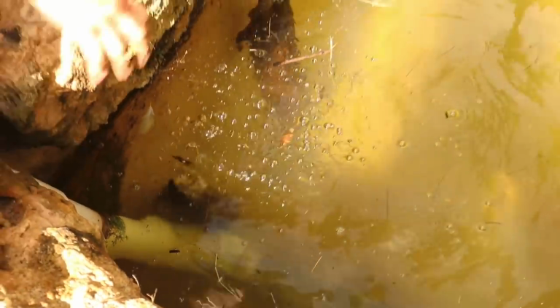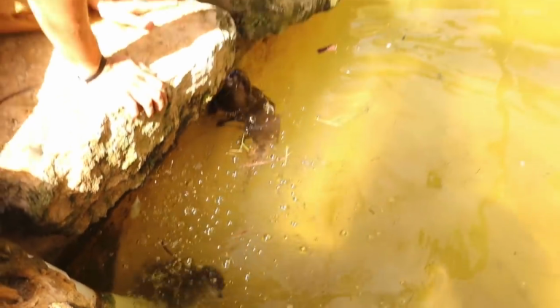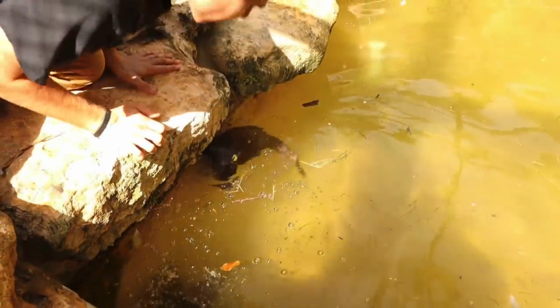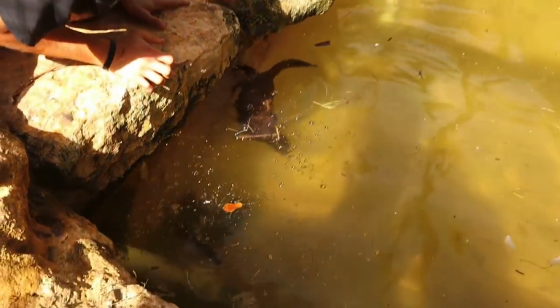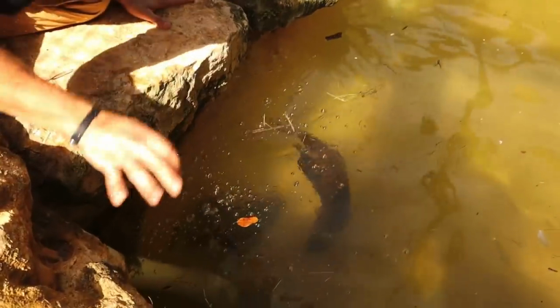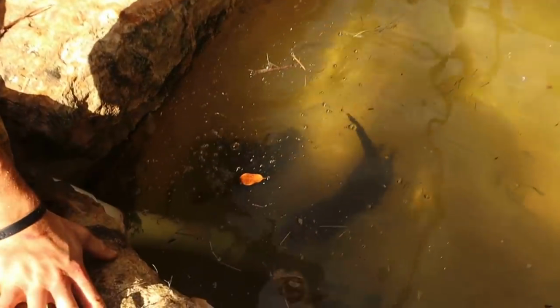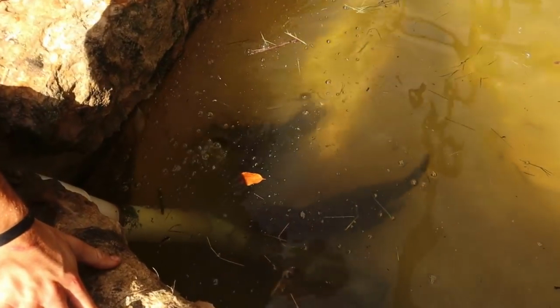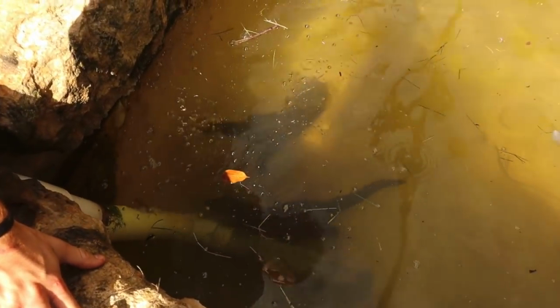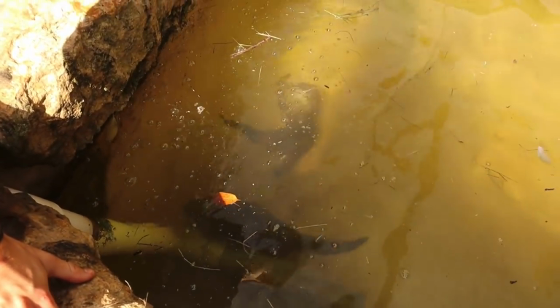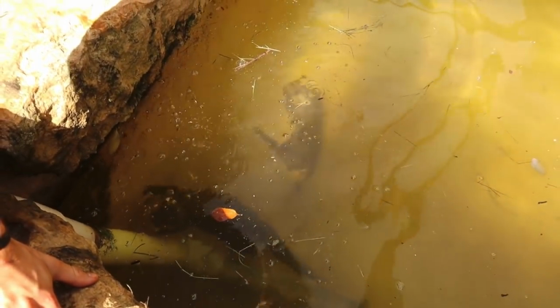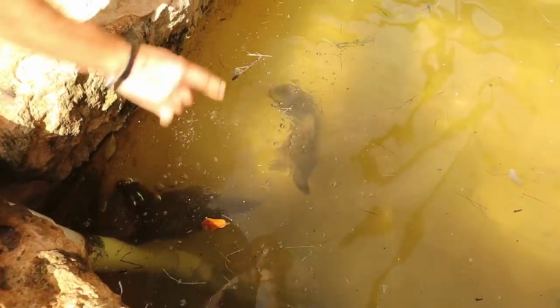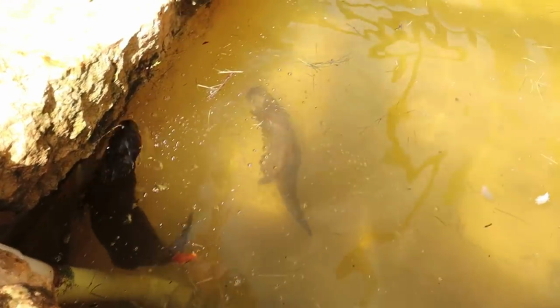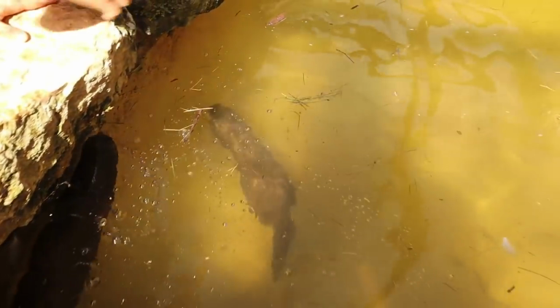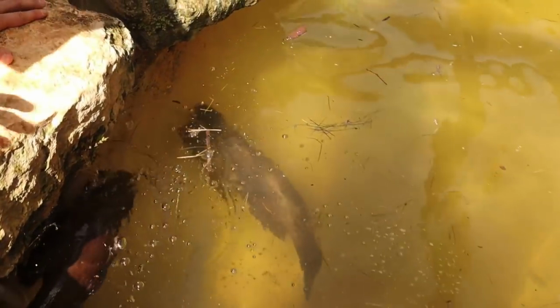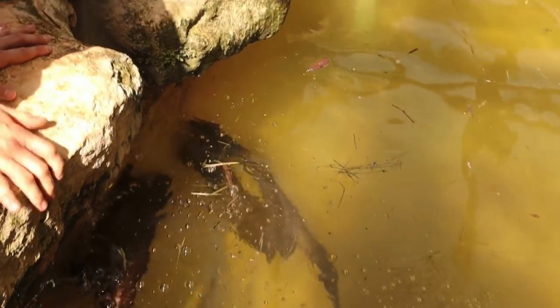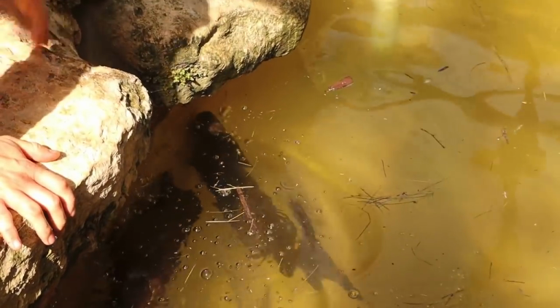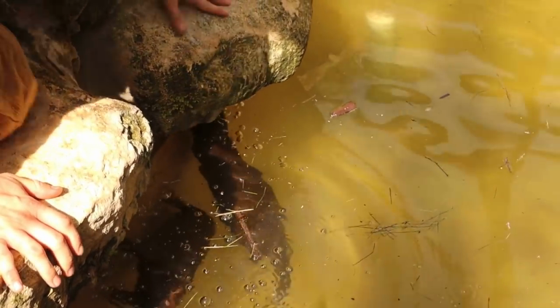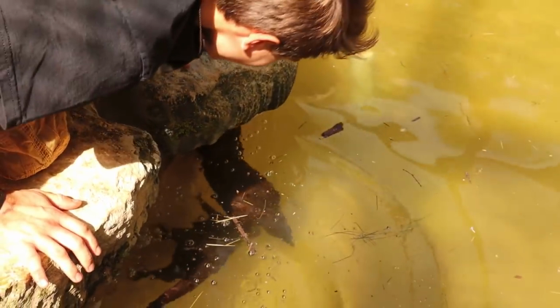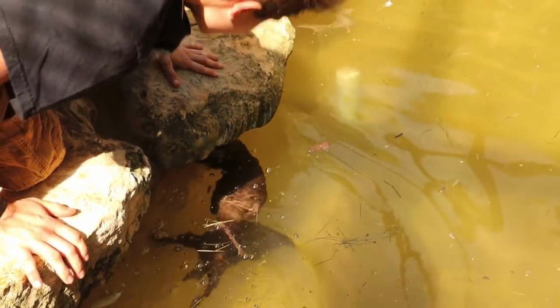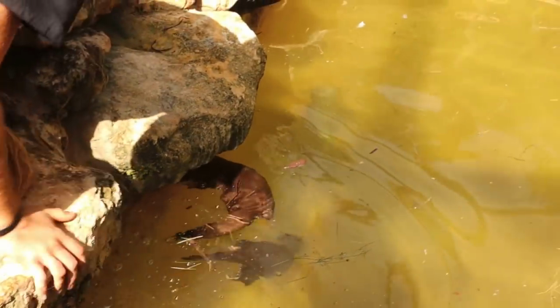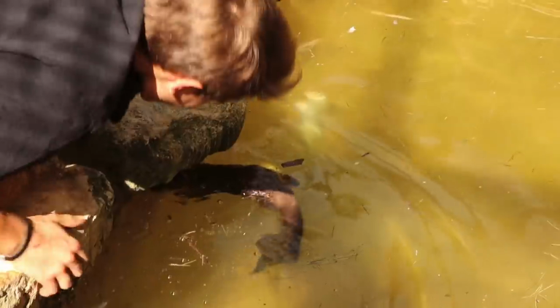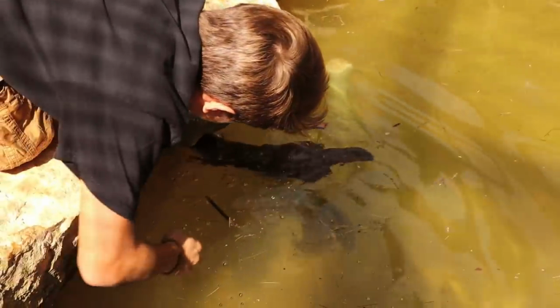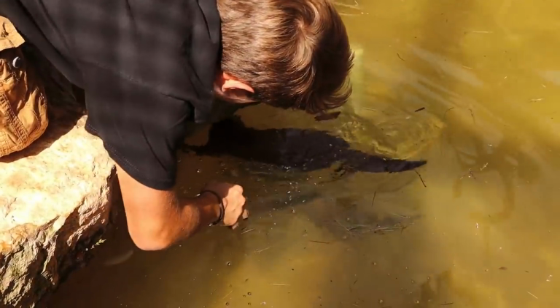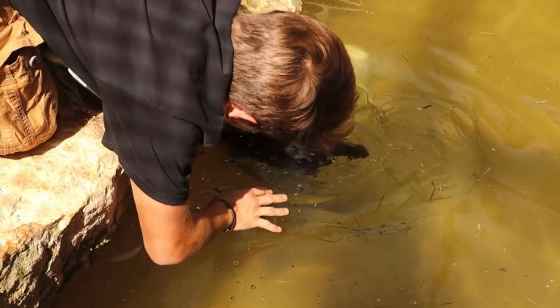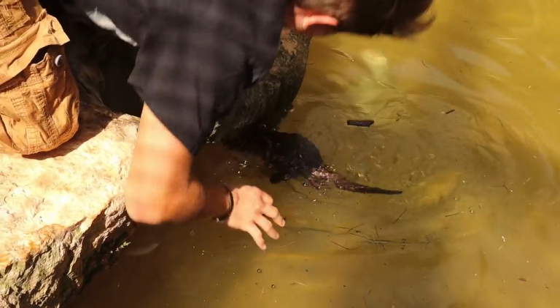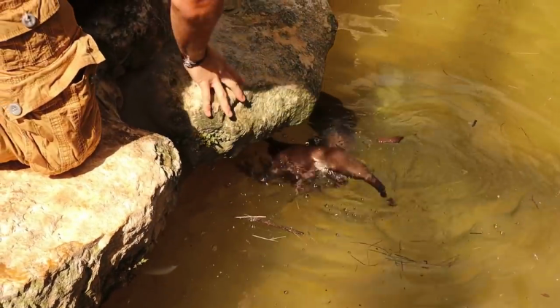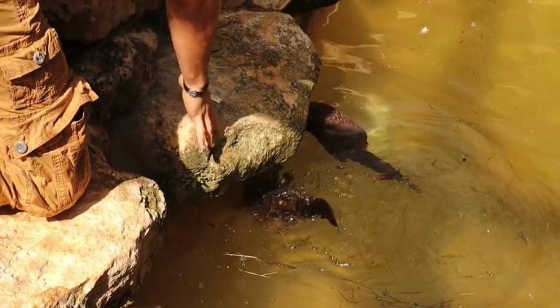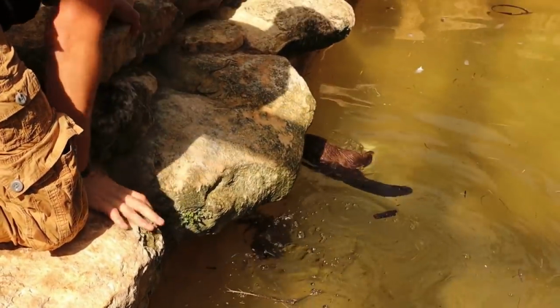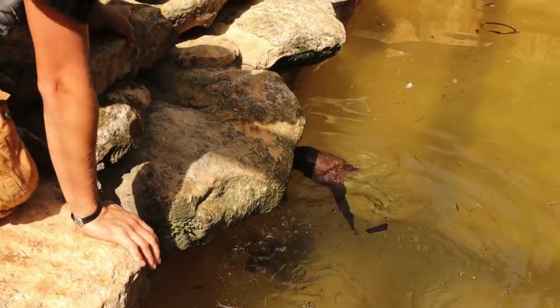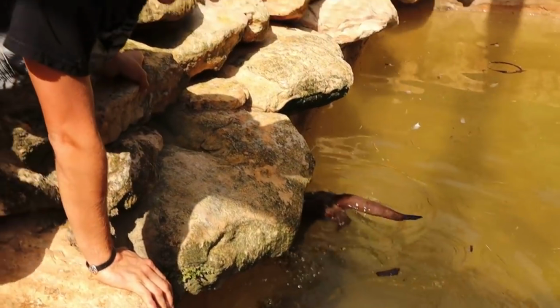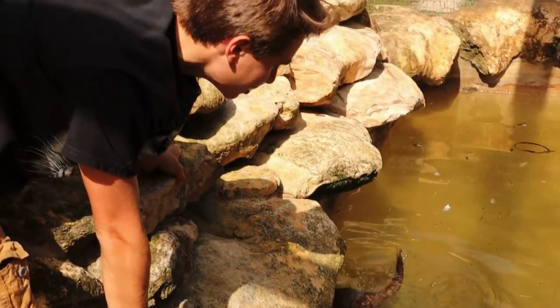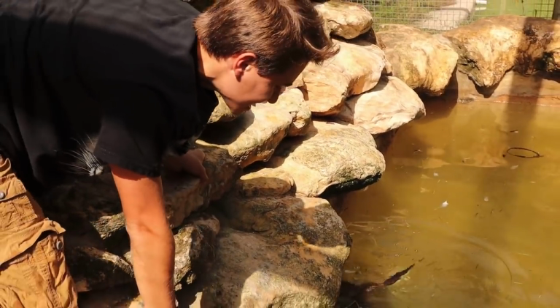Did he get it? The otter has the turtle in his hands right now. This is not good. Come here, buddy. They're playing with it — this is absolutely insane.